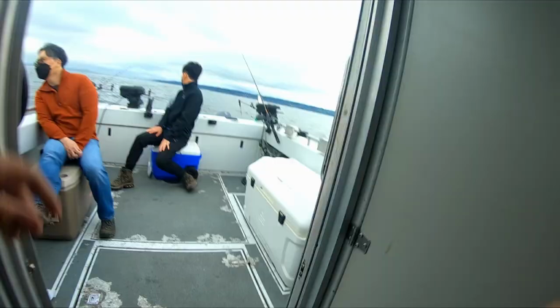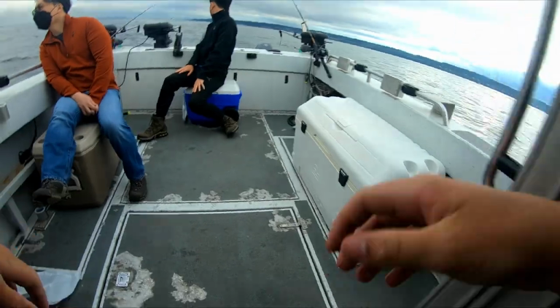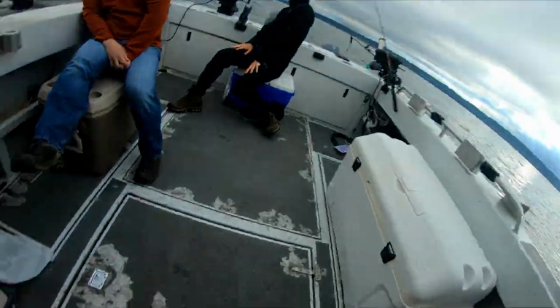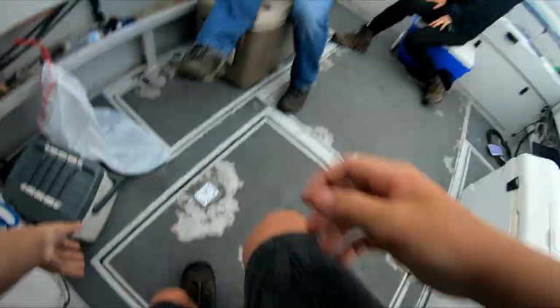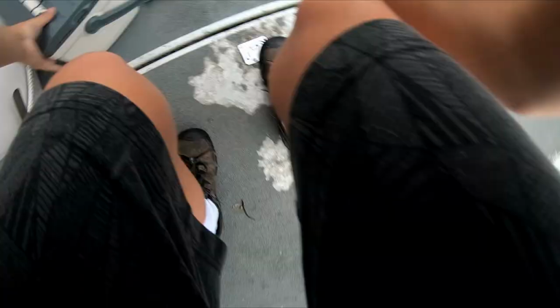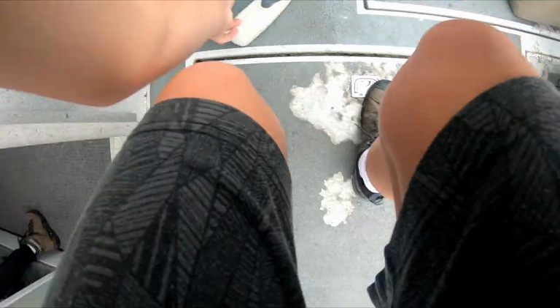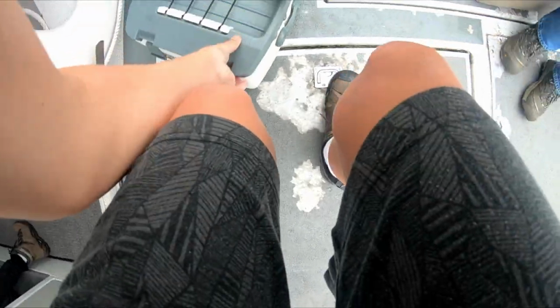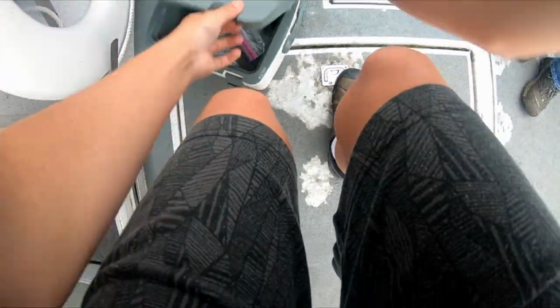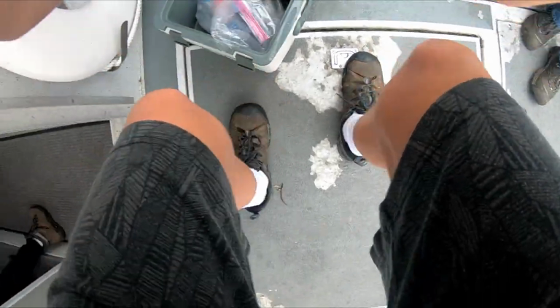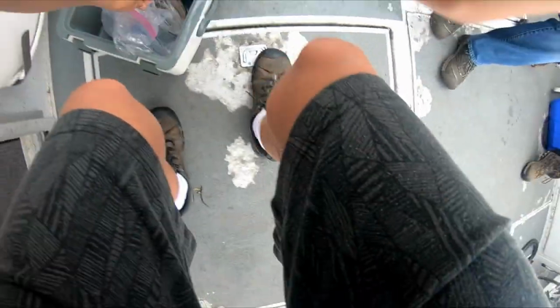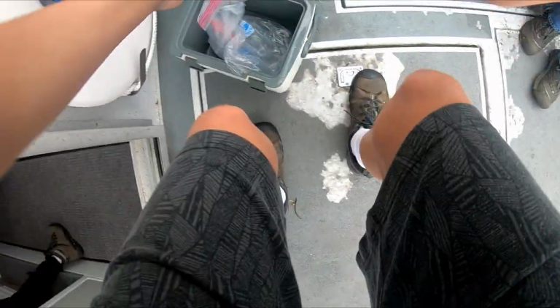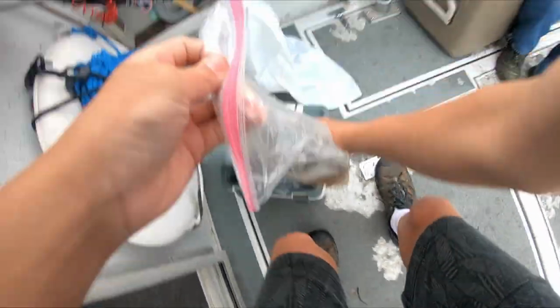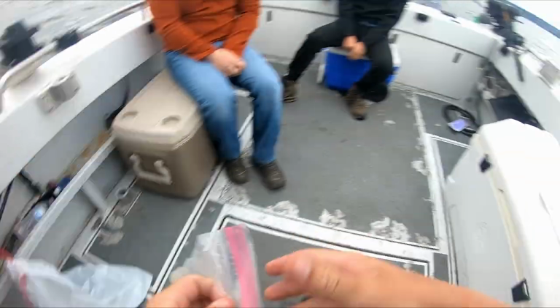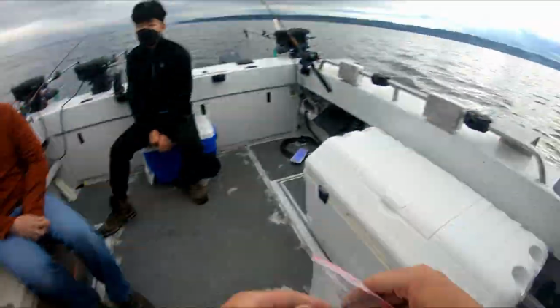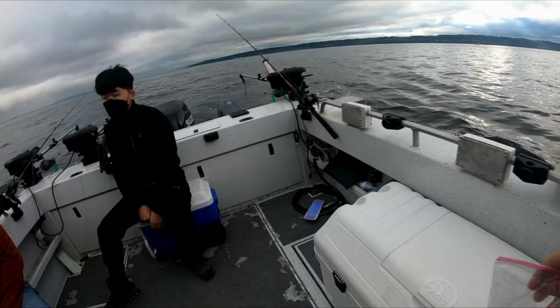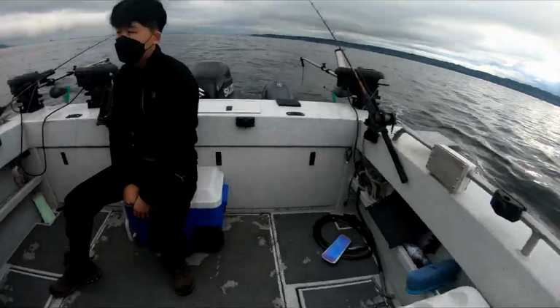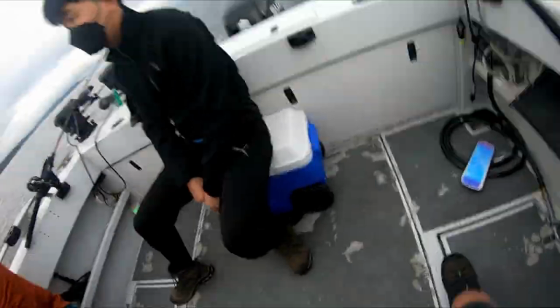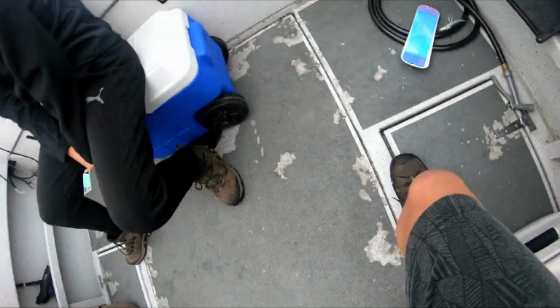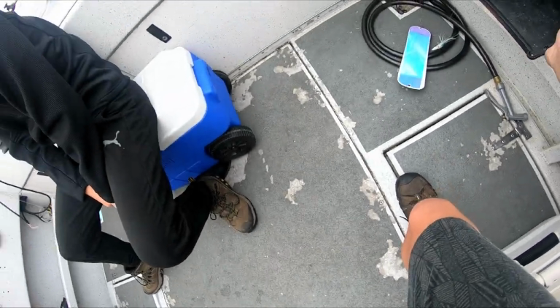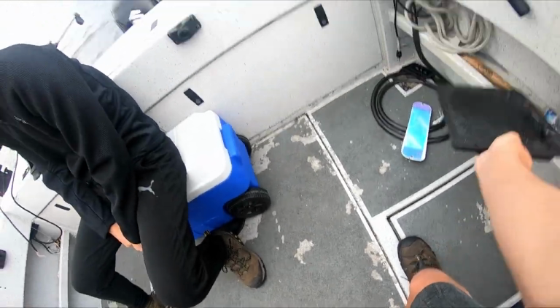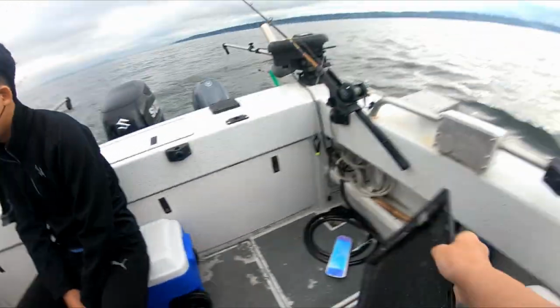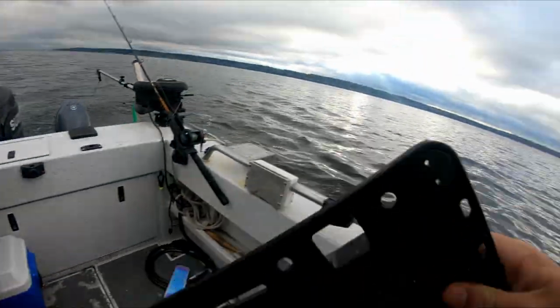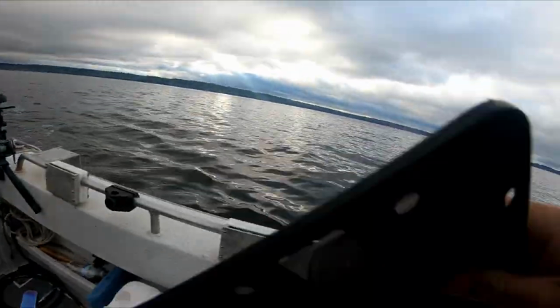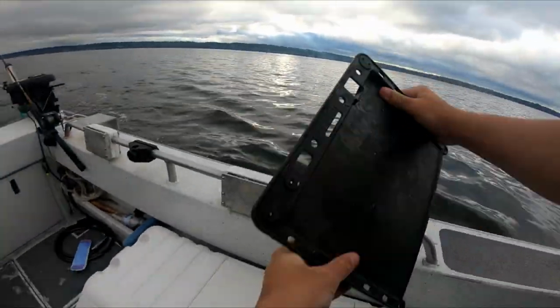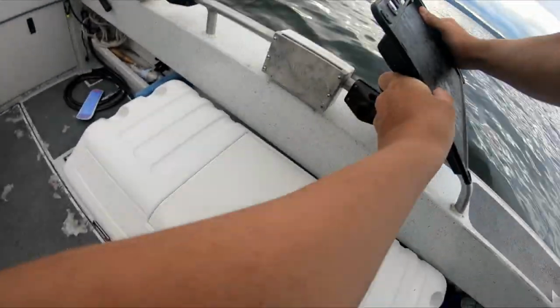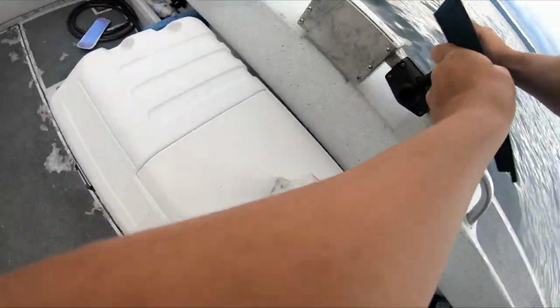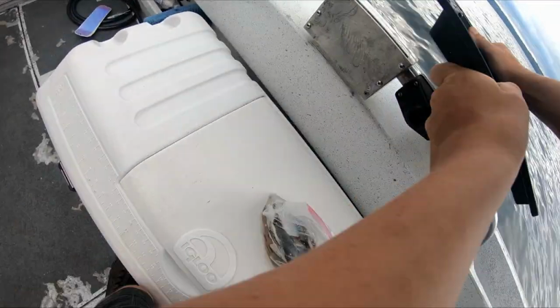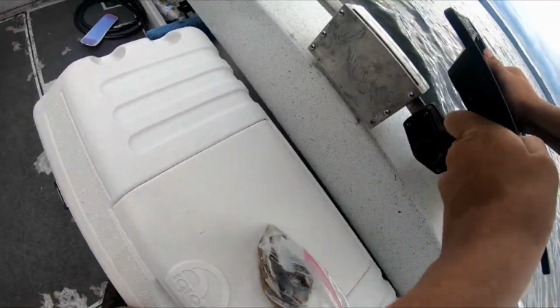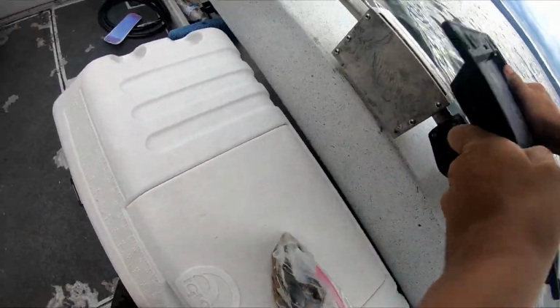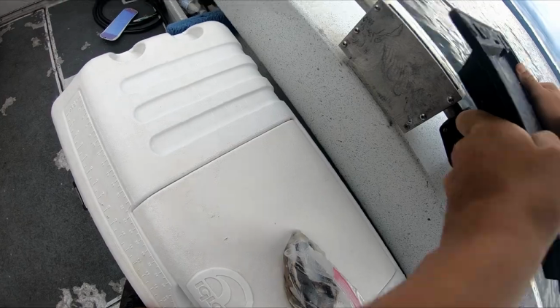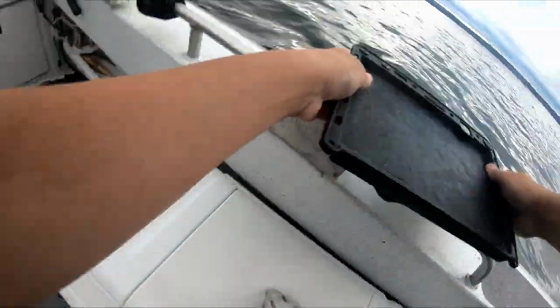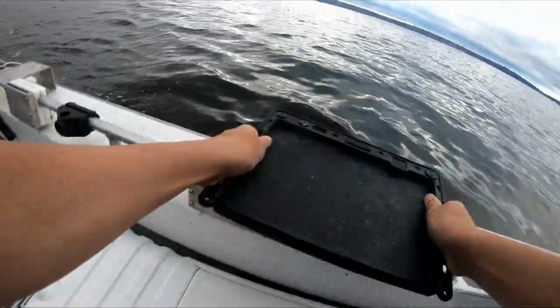Good morning everybody, my name is Bet. I'm the deck hand and person that records all the footage on my father's charter boat. These videos are to show you guys the action and a little bit of insight on how we catch our fish.